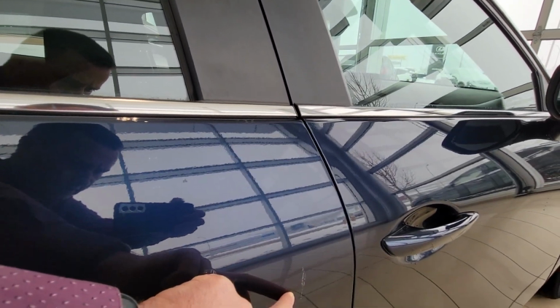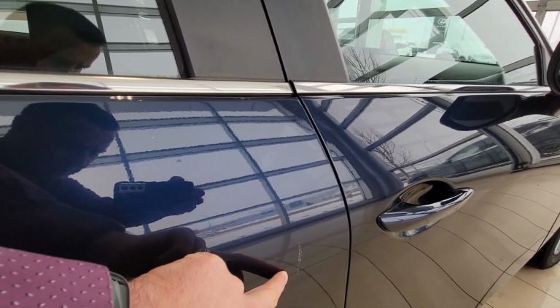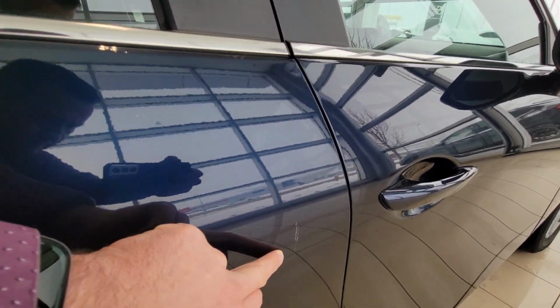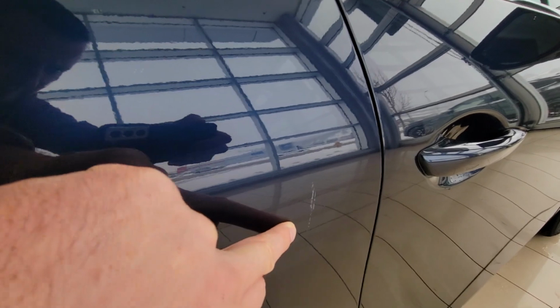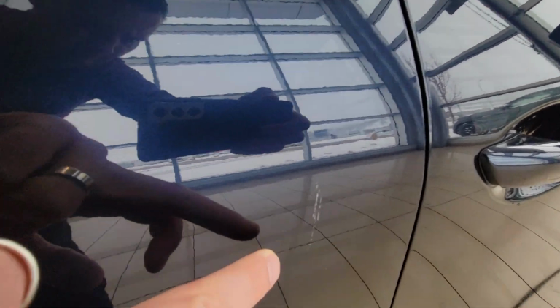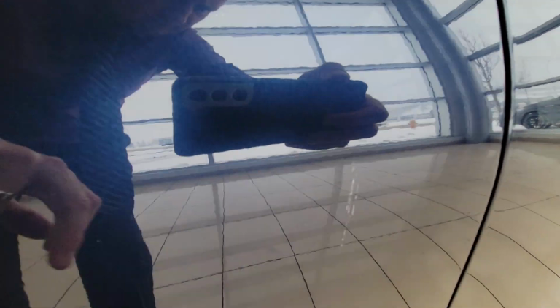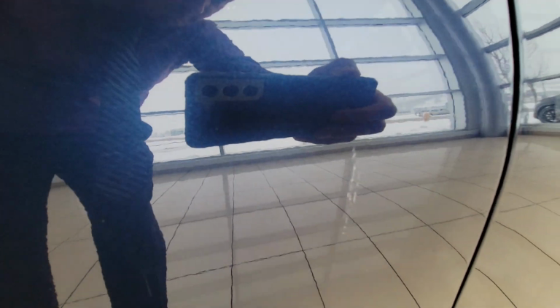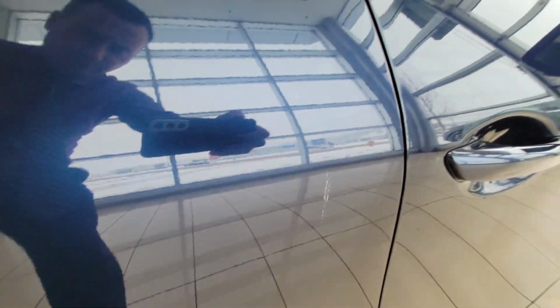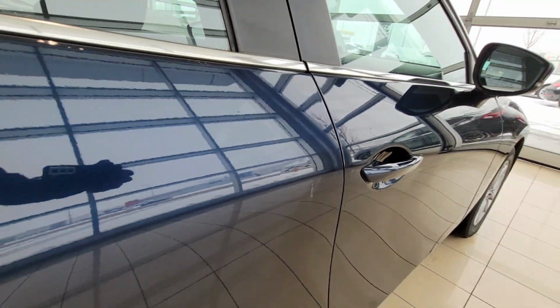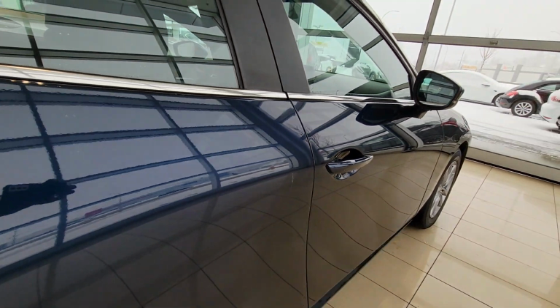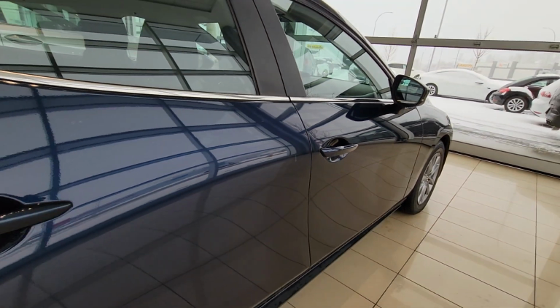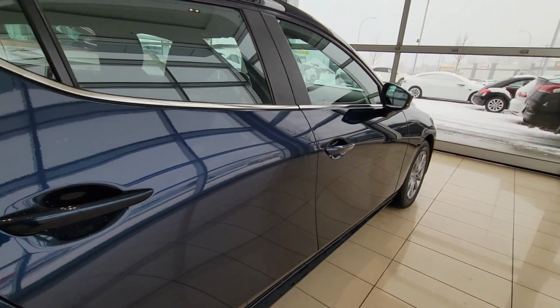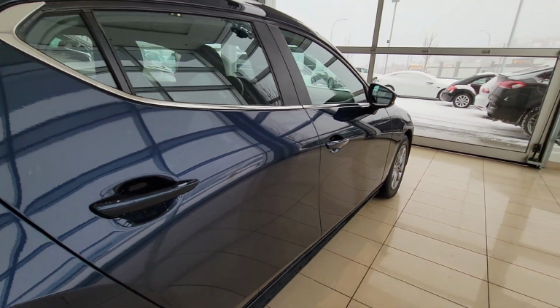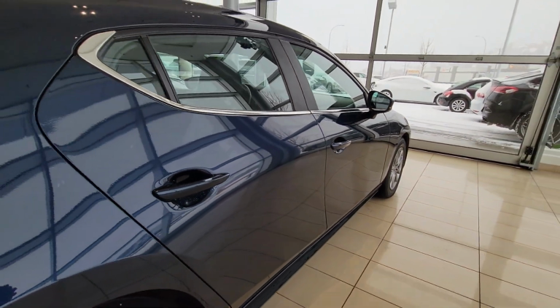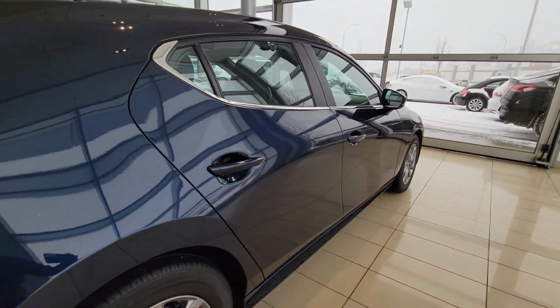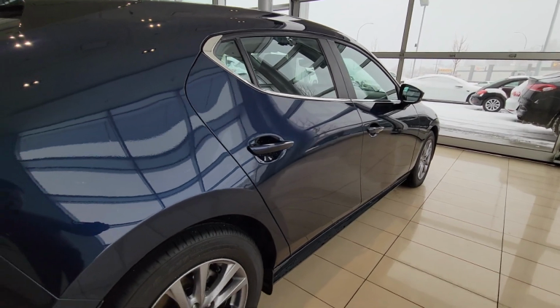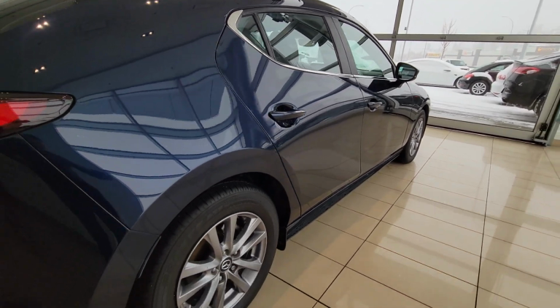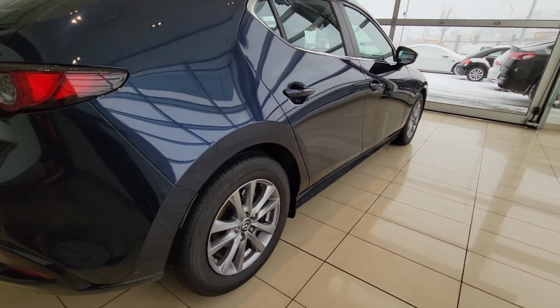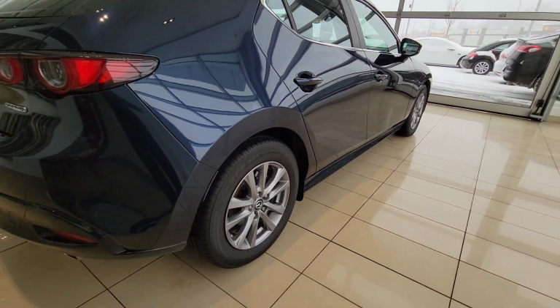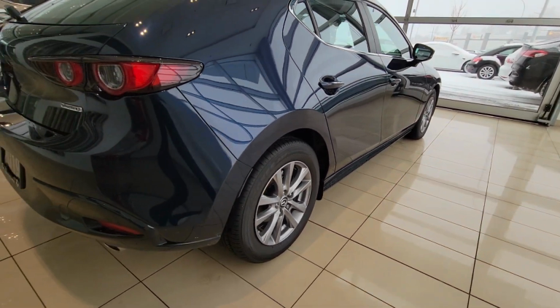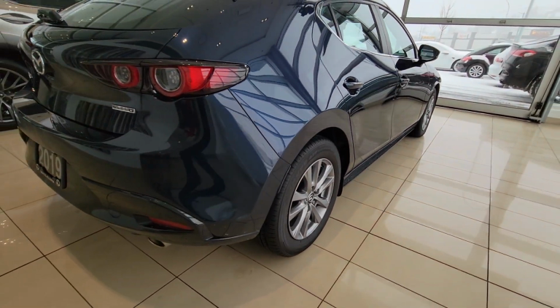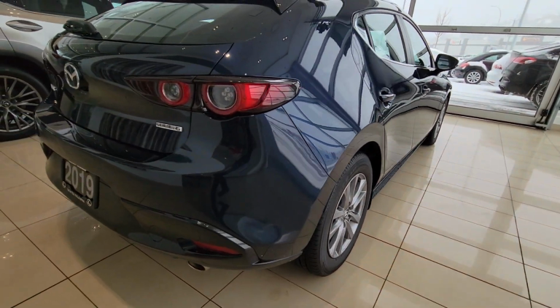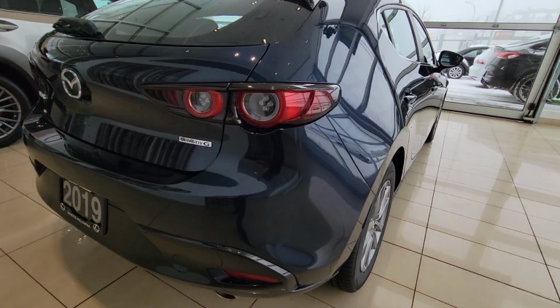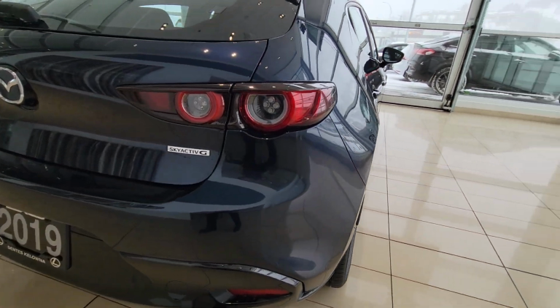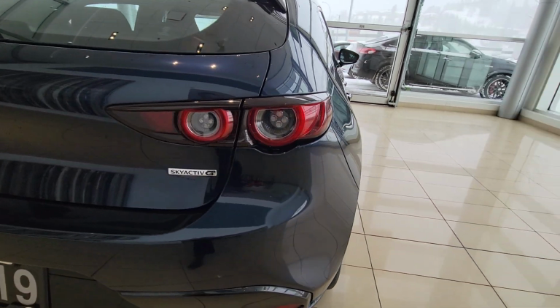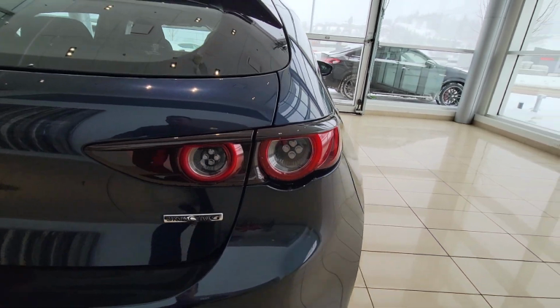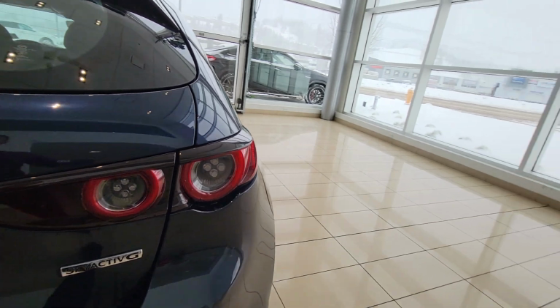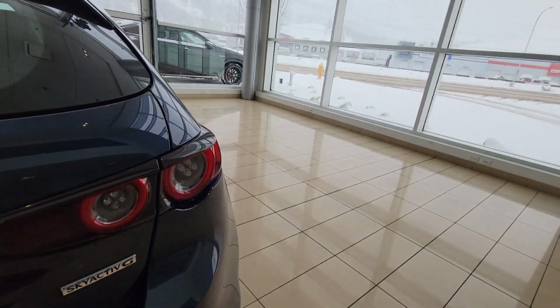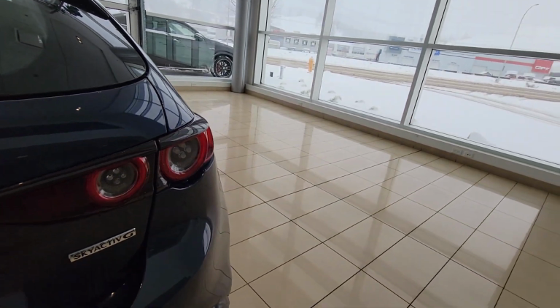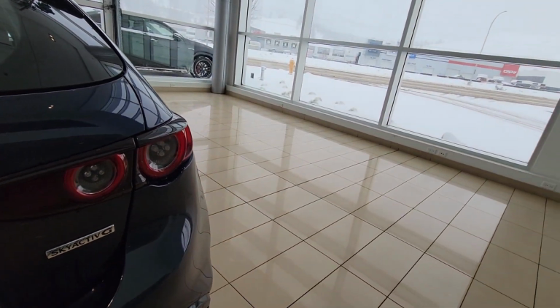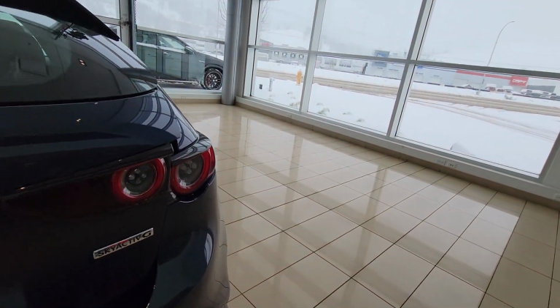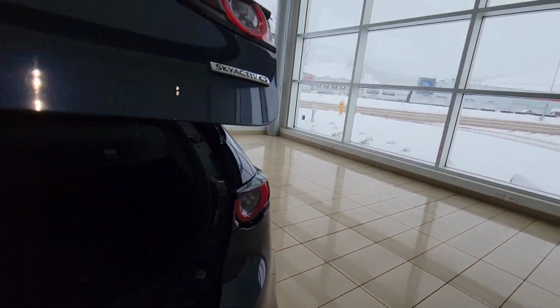The vehicle has not been smoked in — I always like to point that out because you can't tell in the video. One minor little scuff there, and no curbing on that rim.